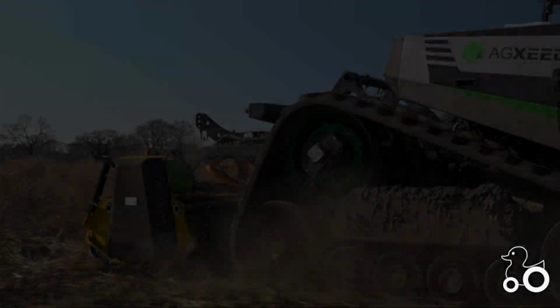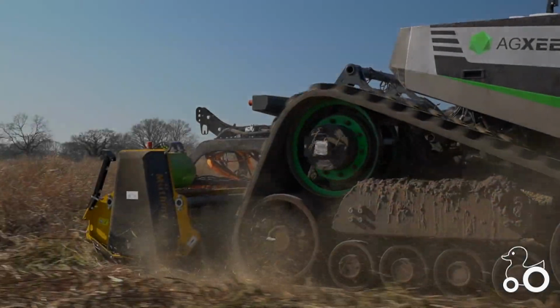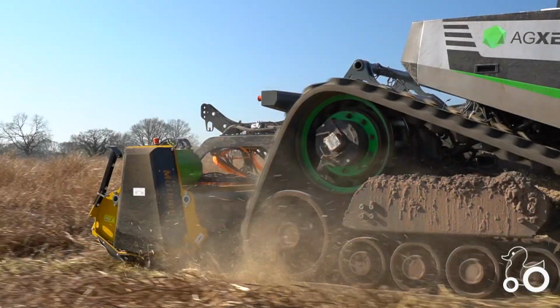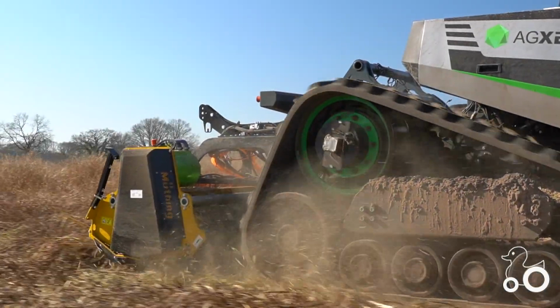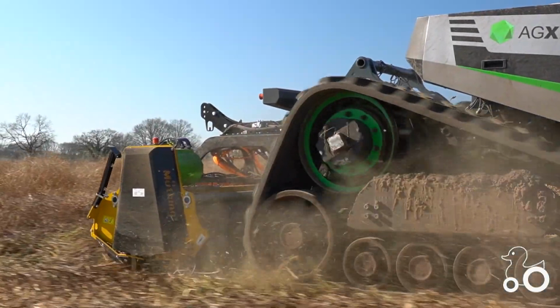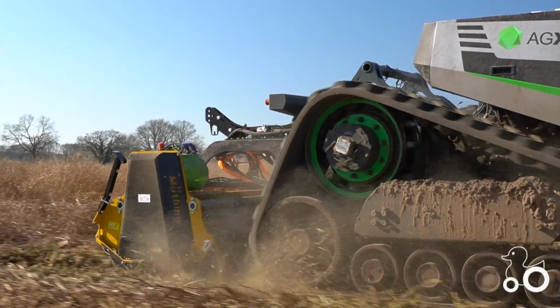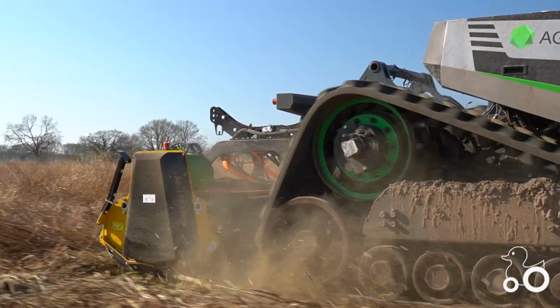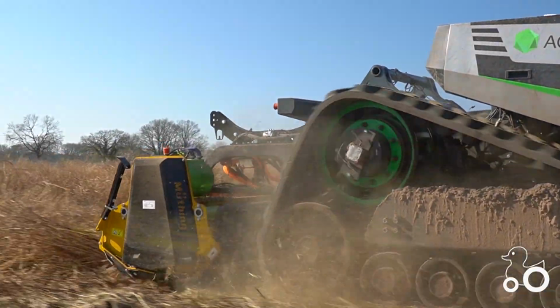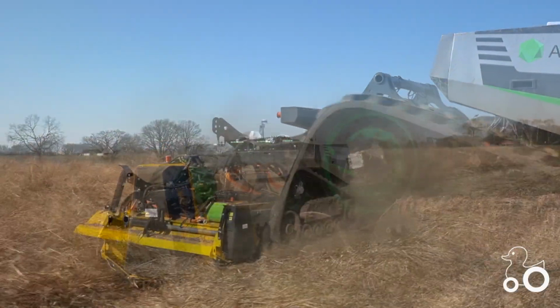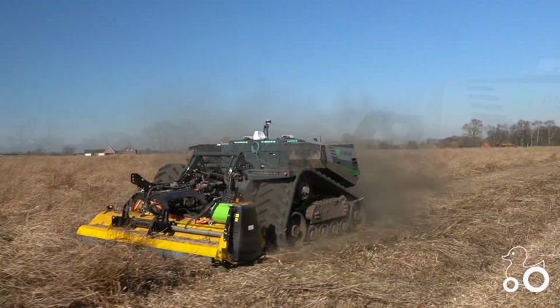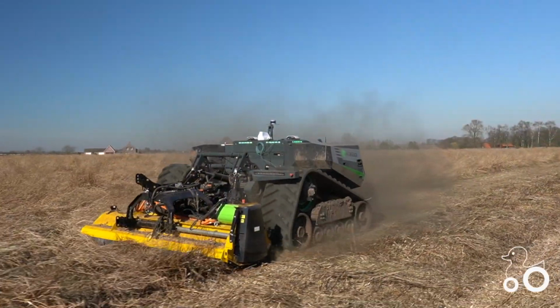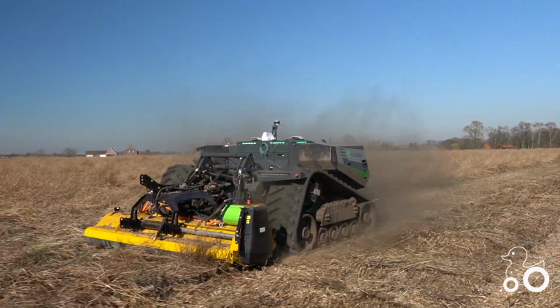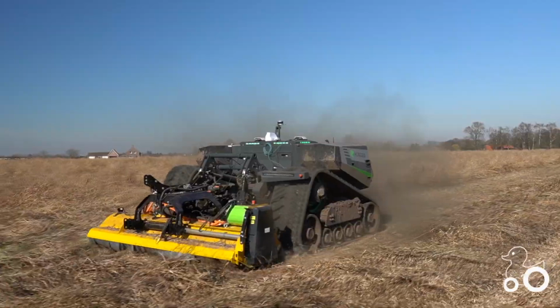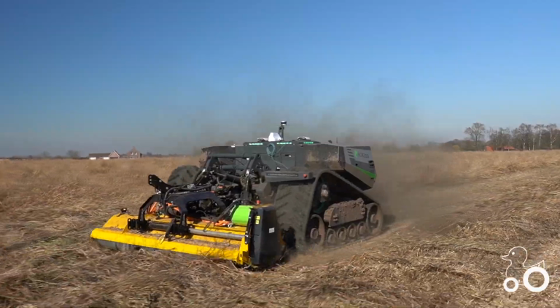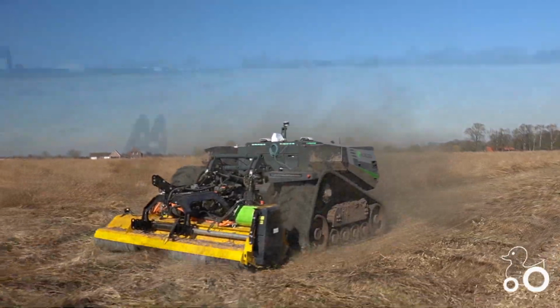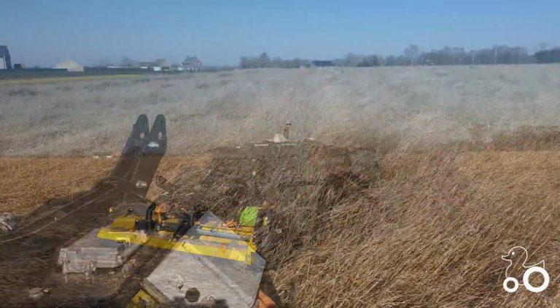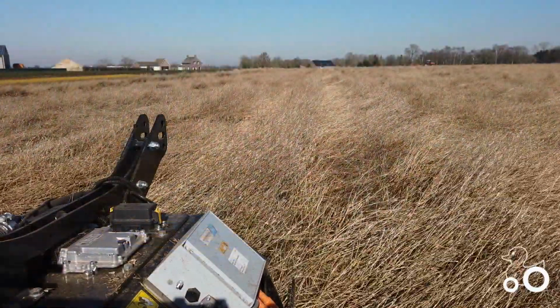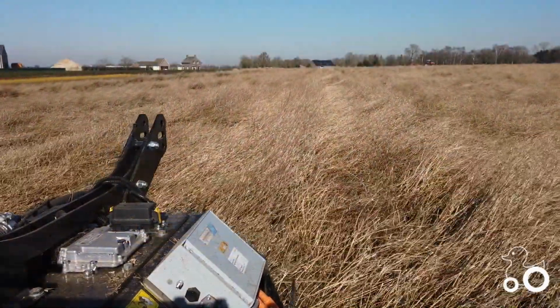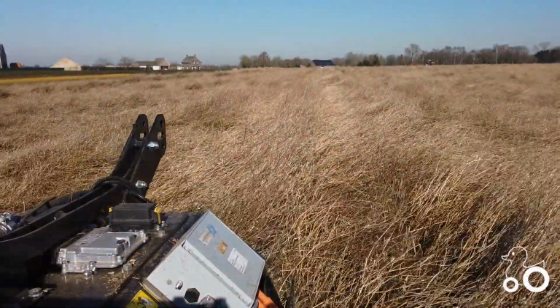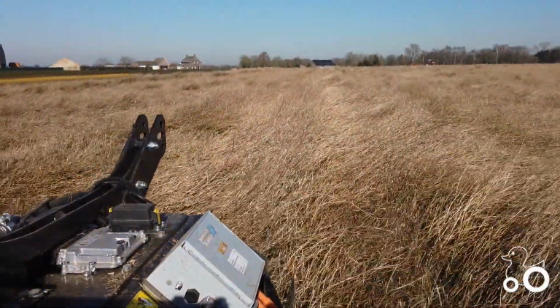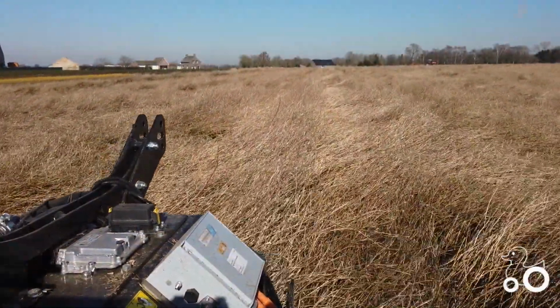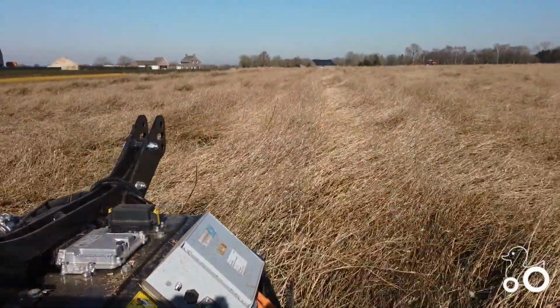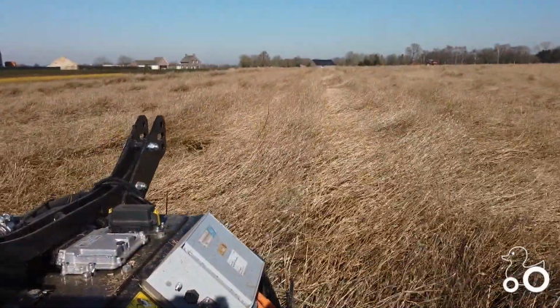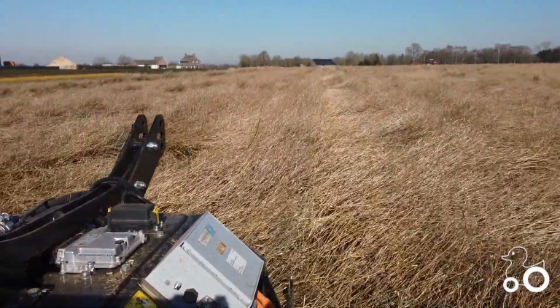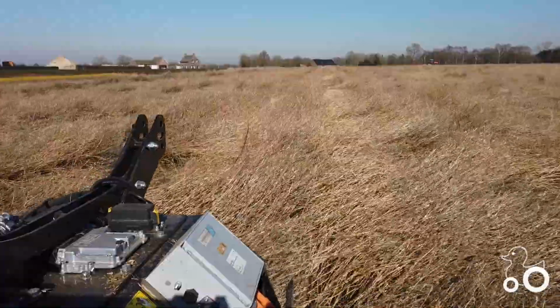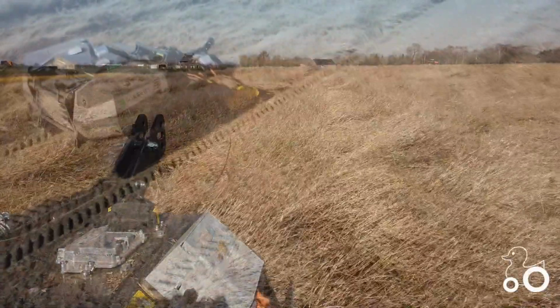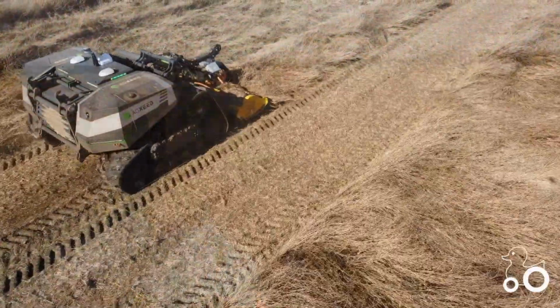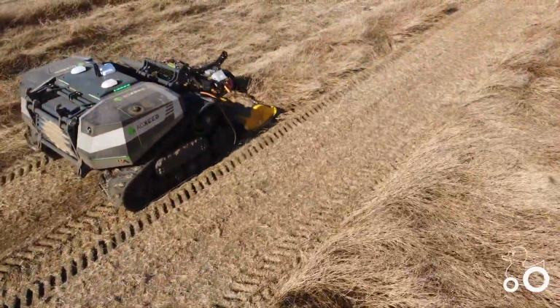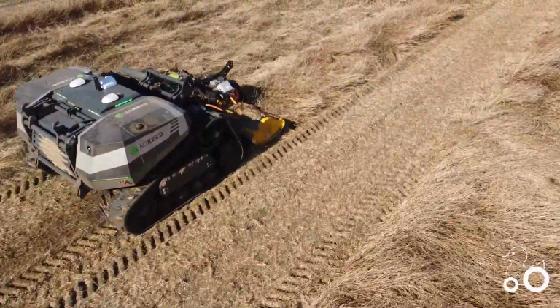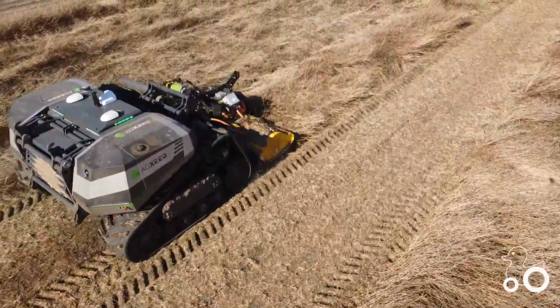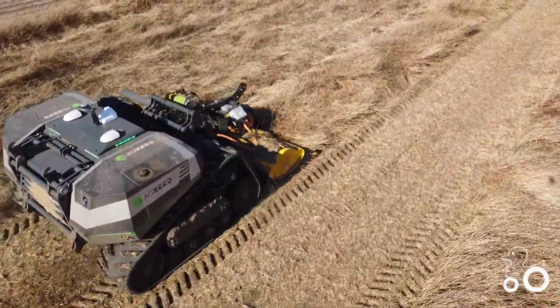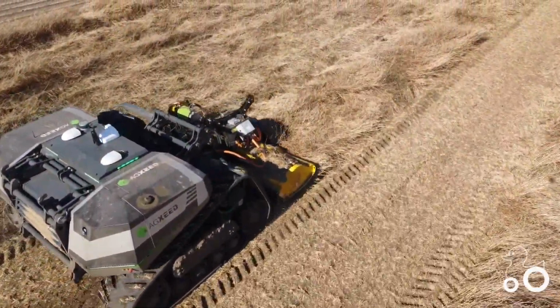Welcome to this mini-reportage of the XSEED robot mulching tecatees. To avoid running with the wheels over the tecatees before mowing, the robot is operating in reverse mode.